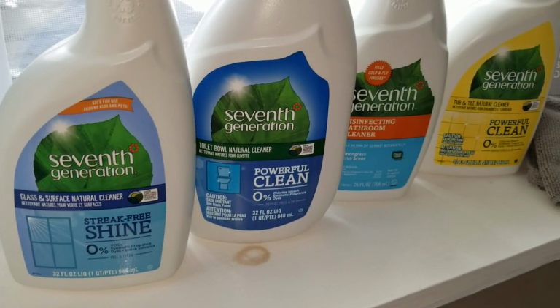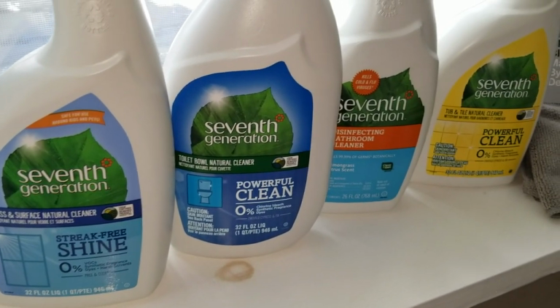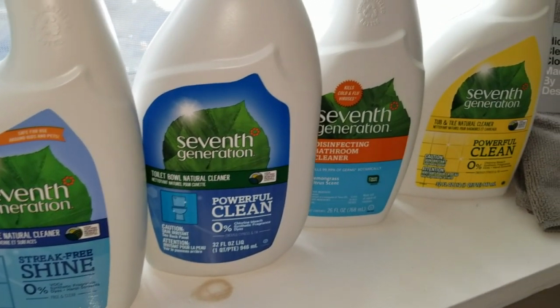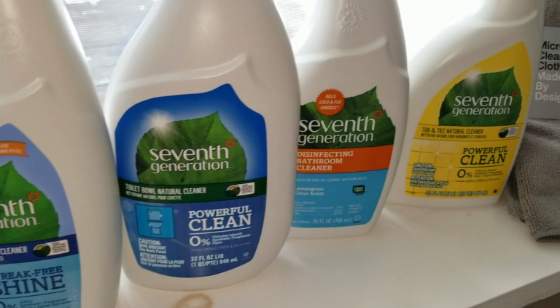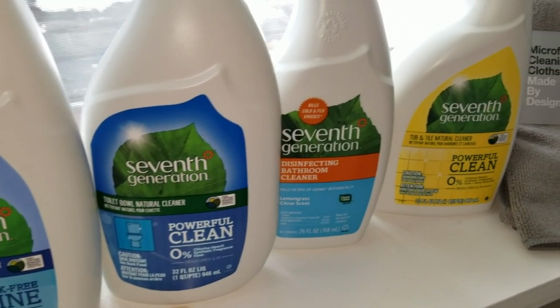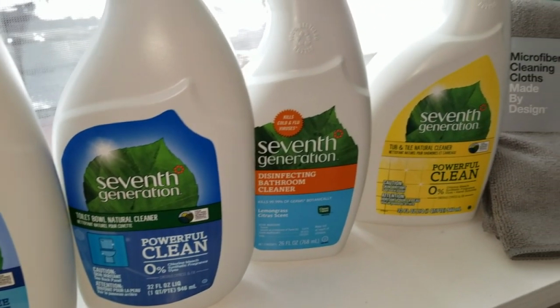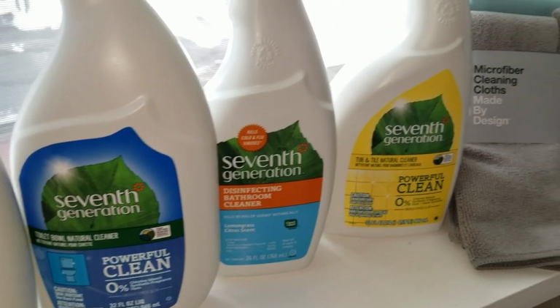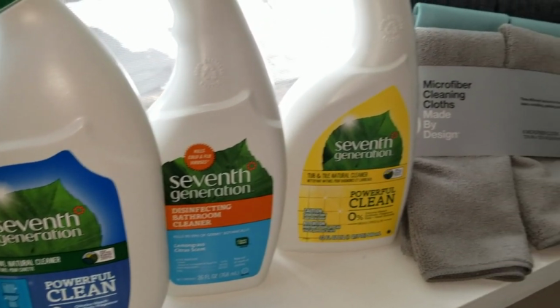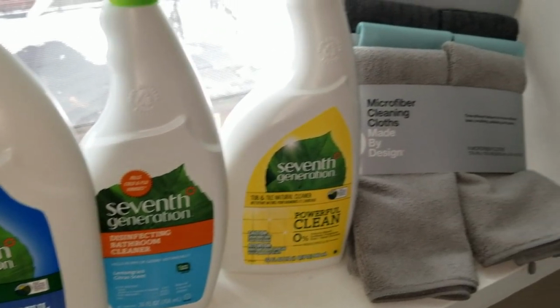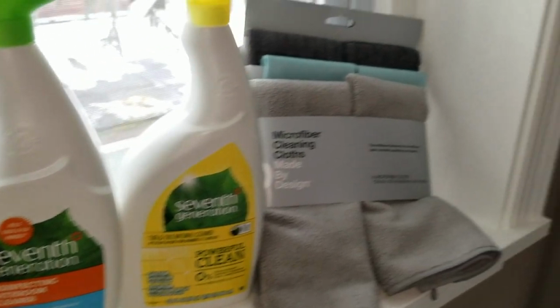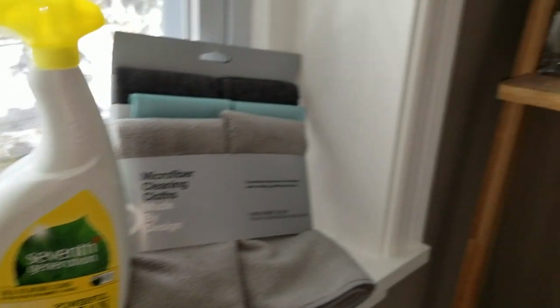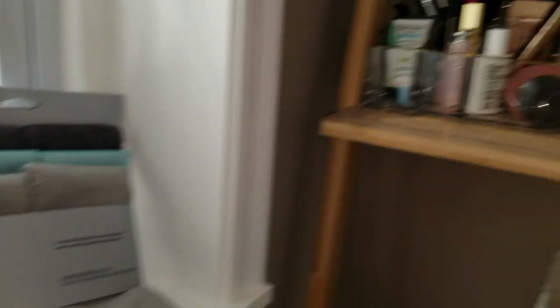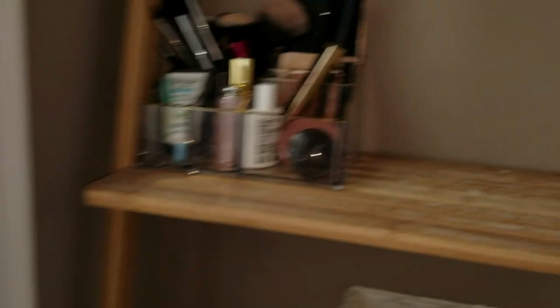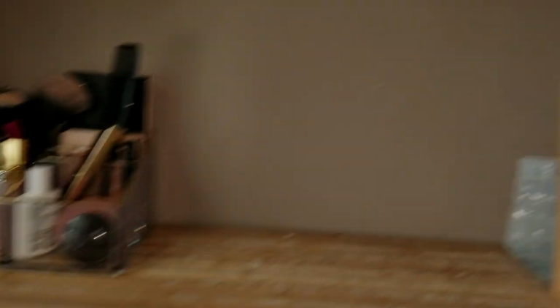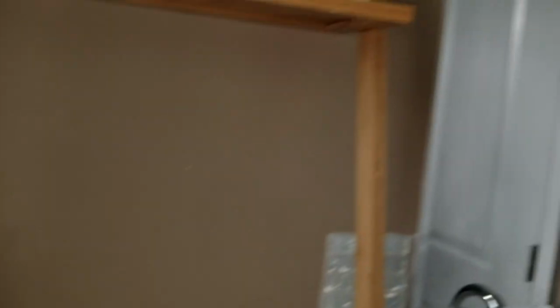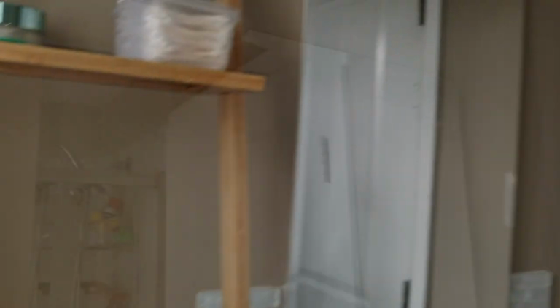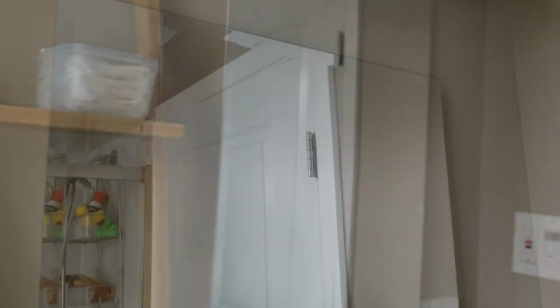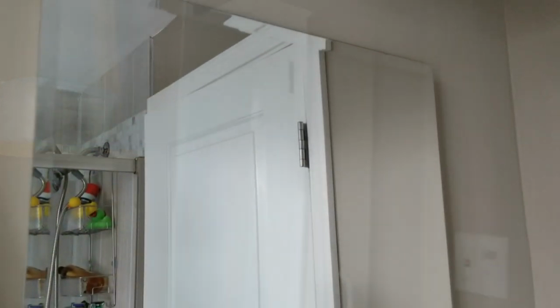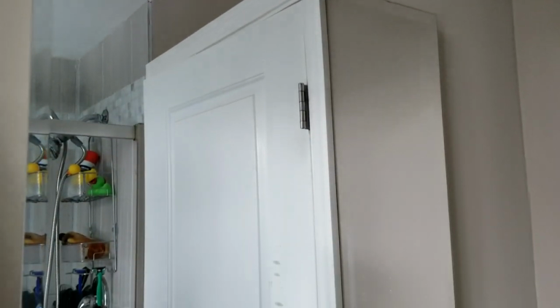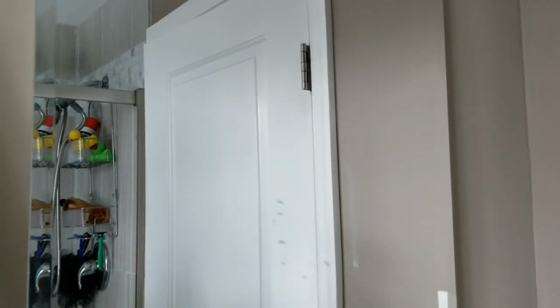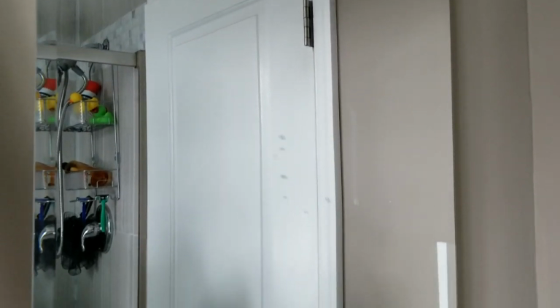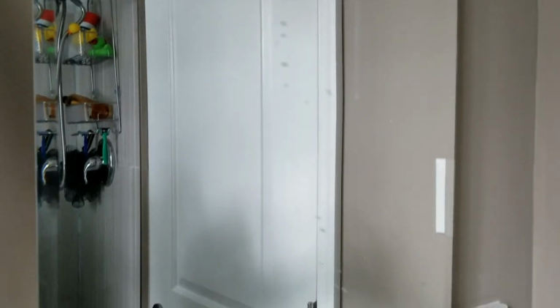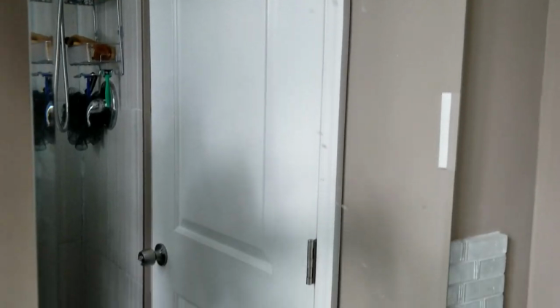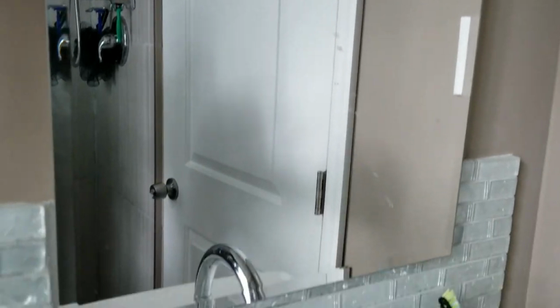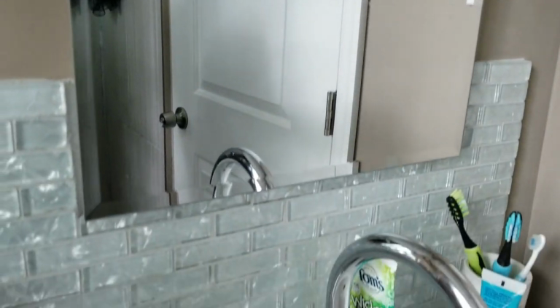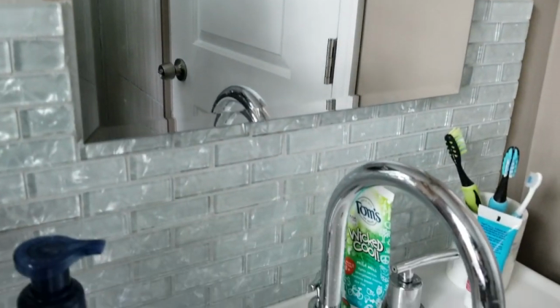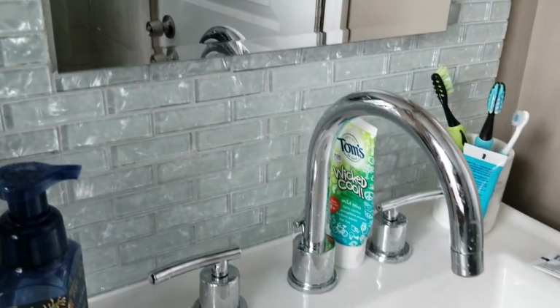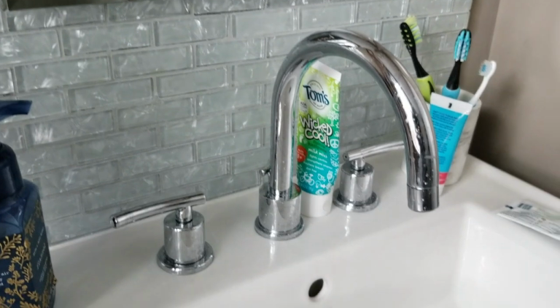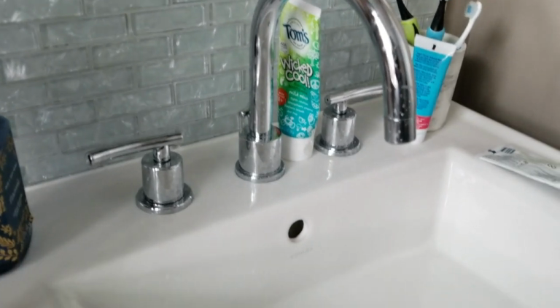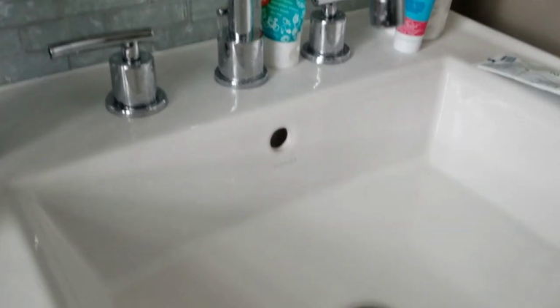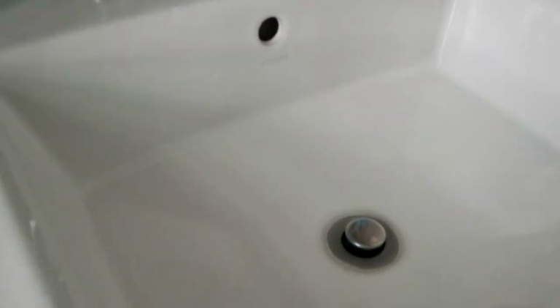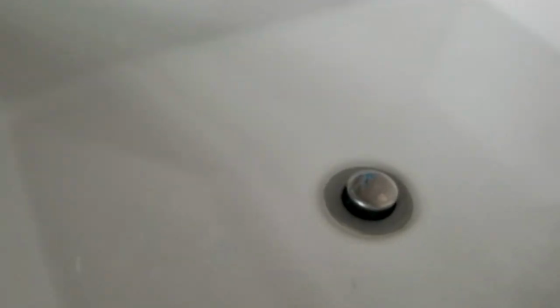Hi, my name is Patti and welcome to my YouTube channel. I tend to post mommy cleaning, decor, and lifestyle type of videos, so make sure to hit the subscribe button and click the little bell so you get notified when I post new videos.